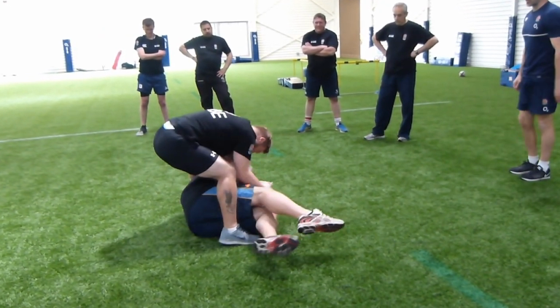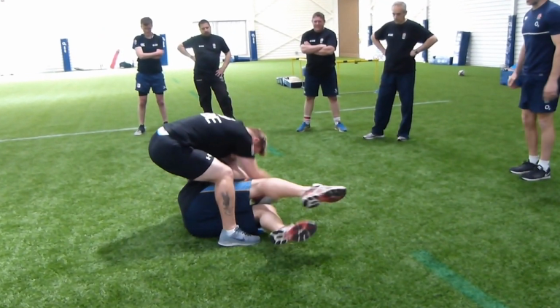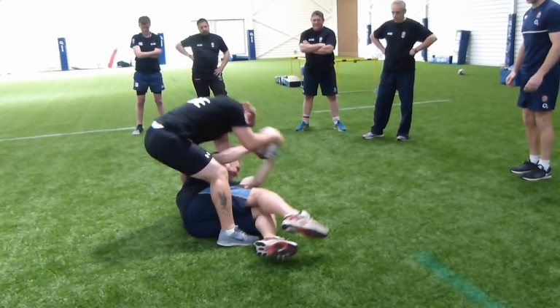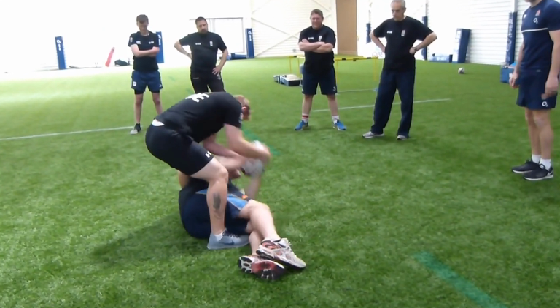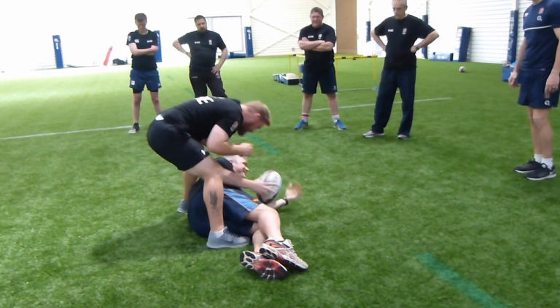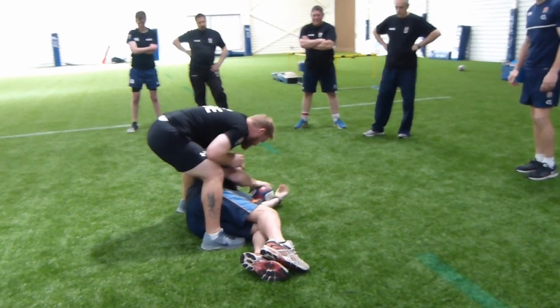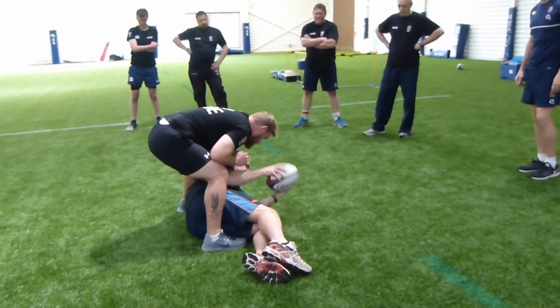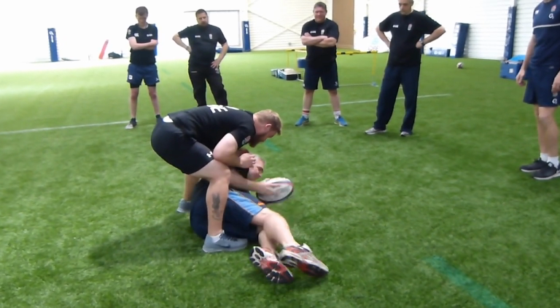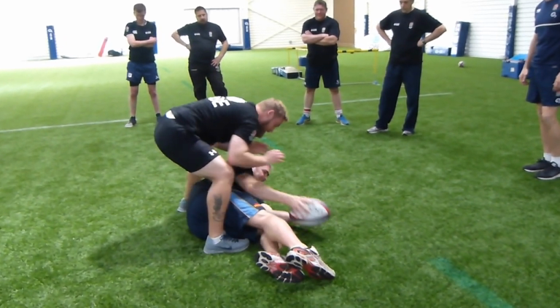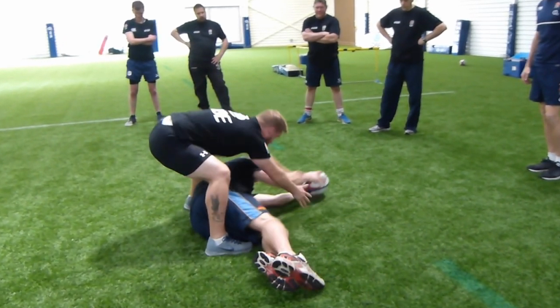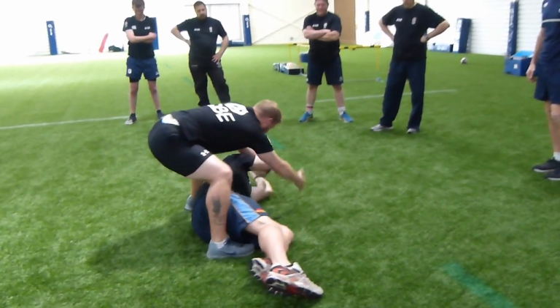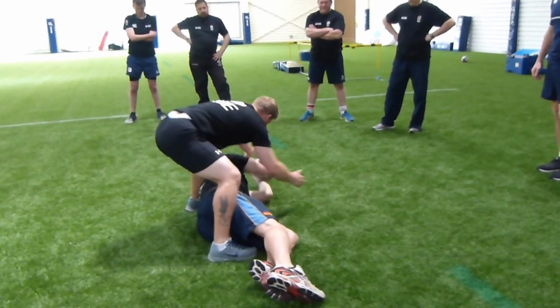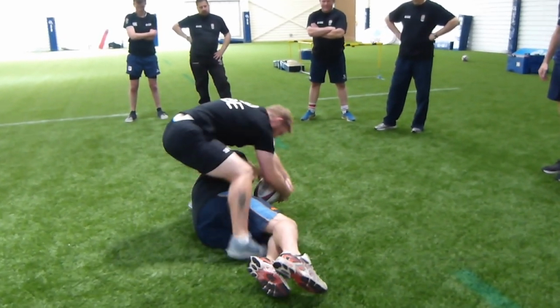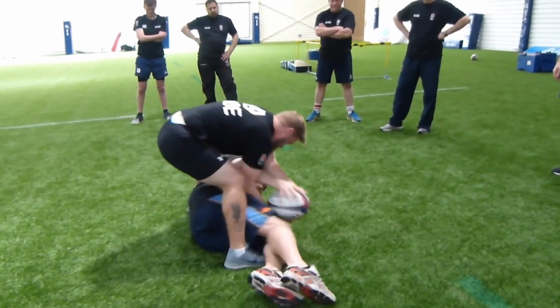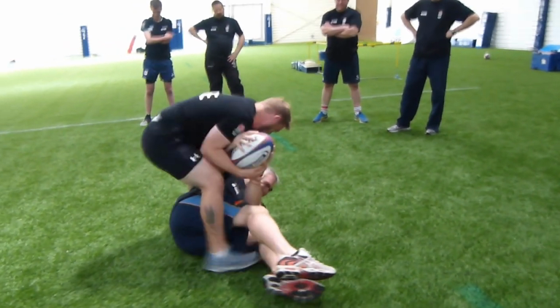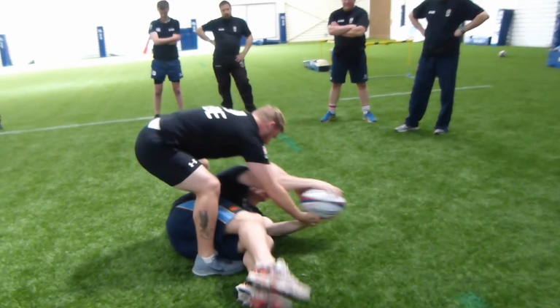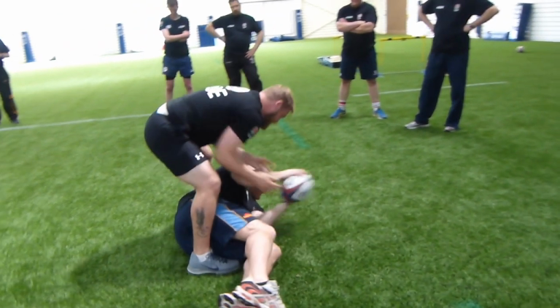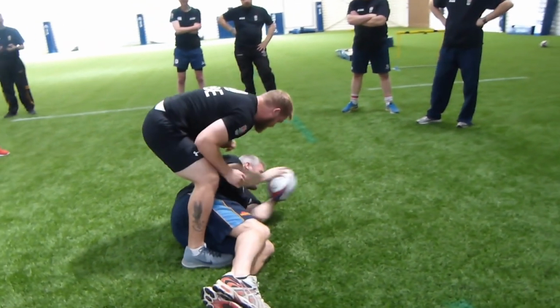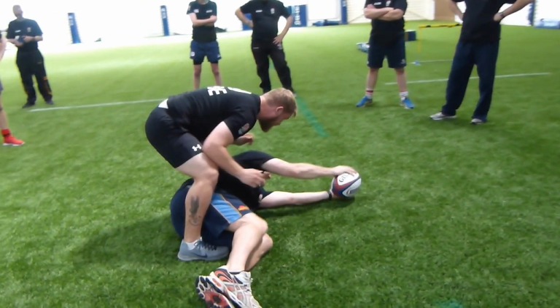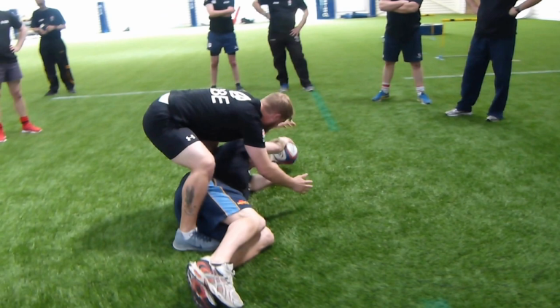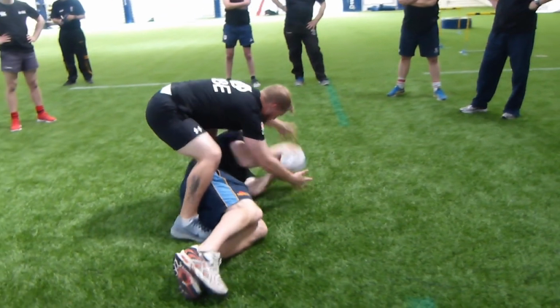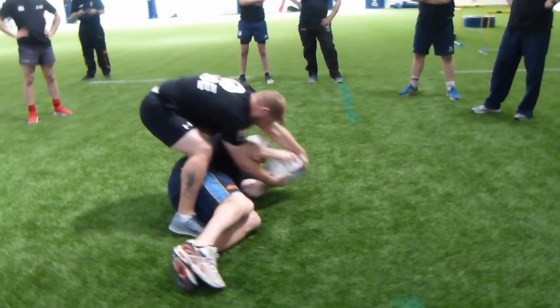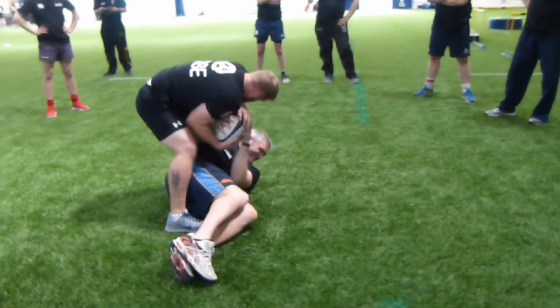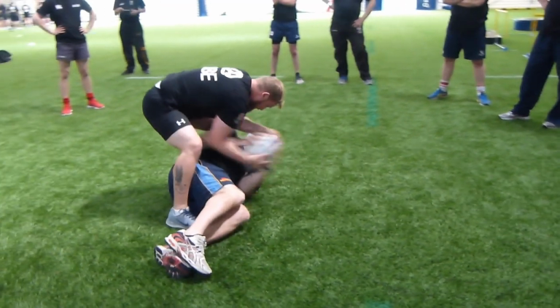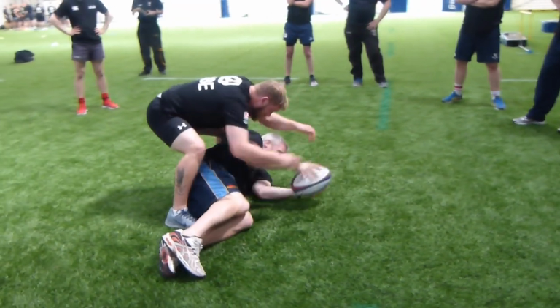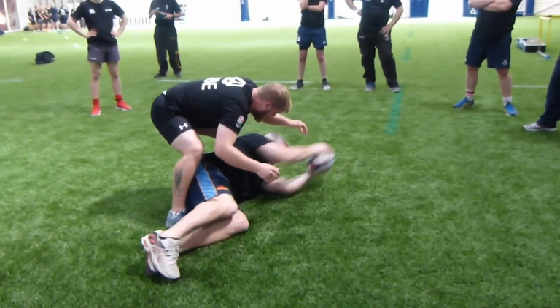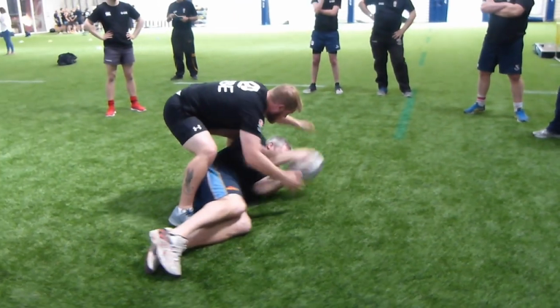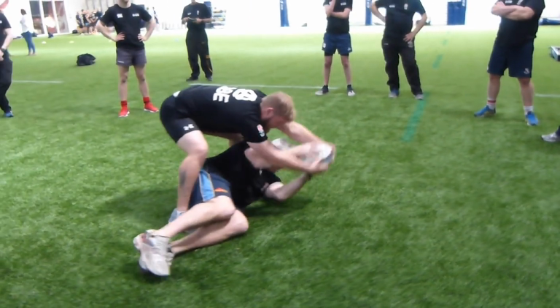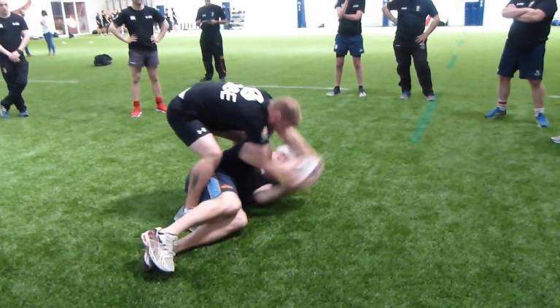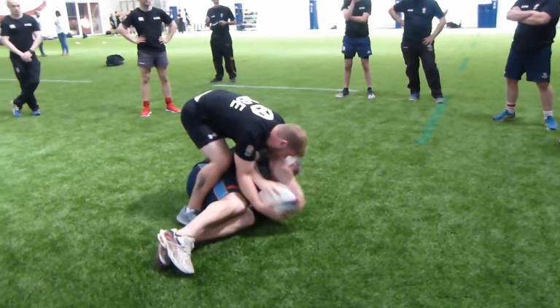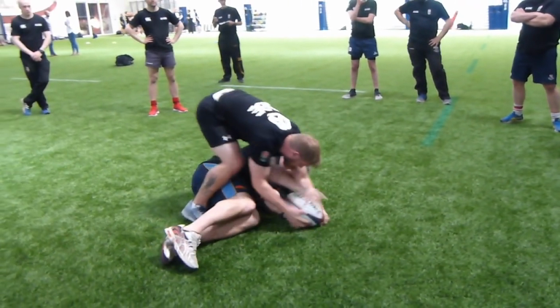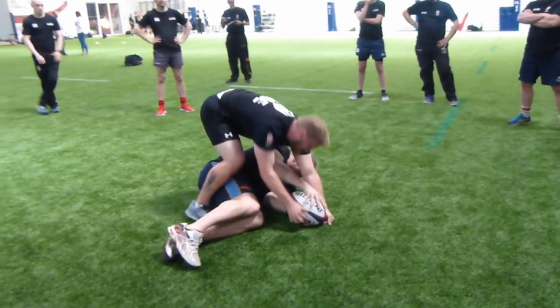That's it, keep moving your feet, keep moving your feet, keep moving your feet. That's it — moving the ball away. That's it.